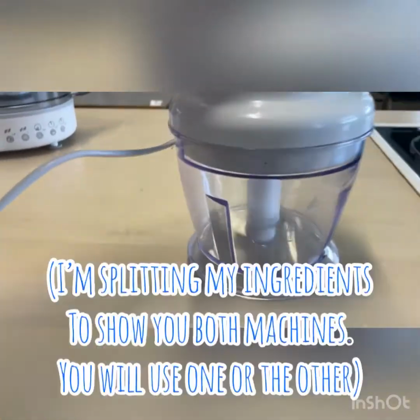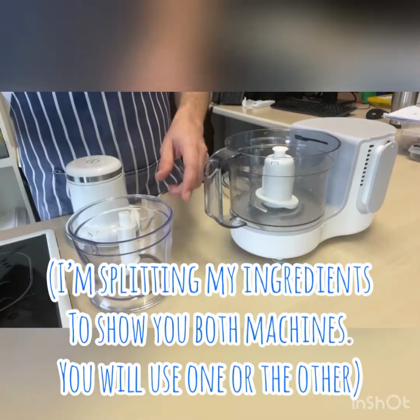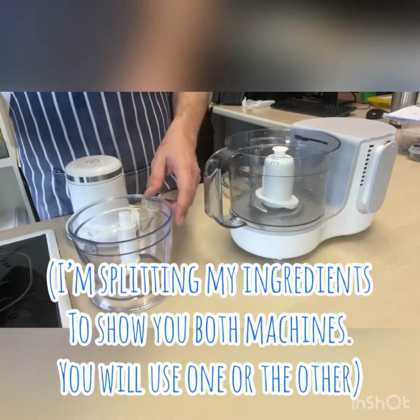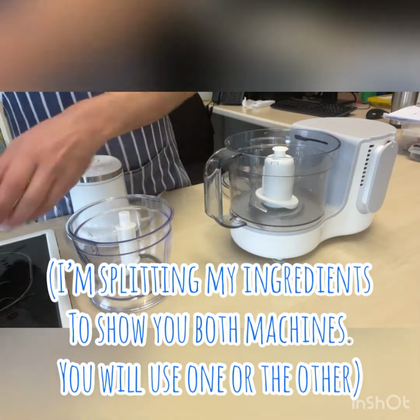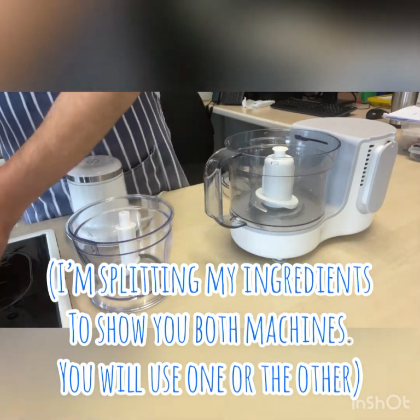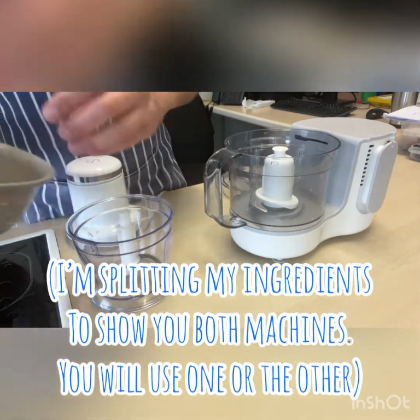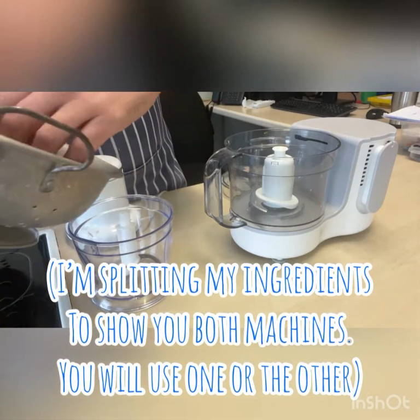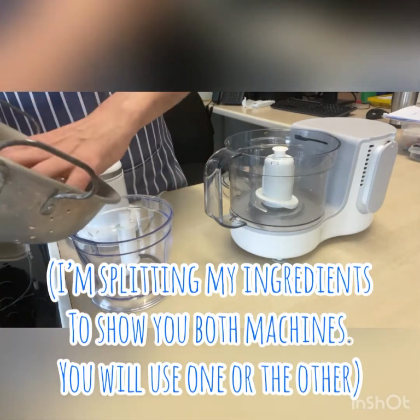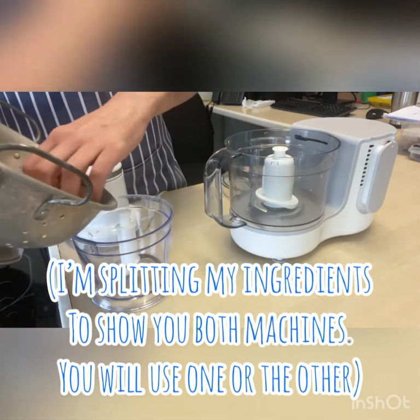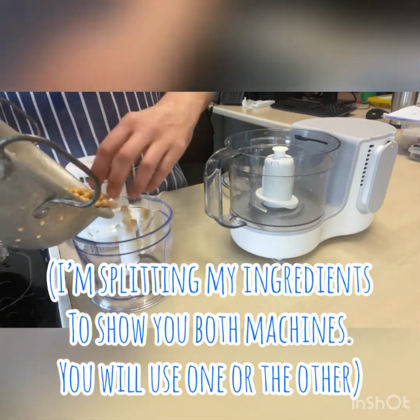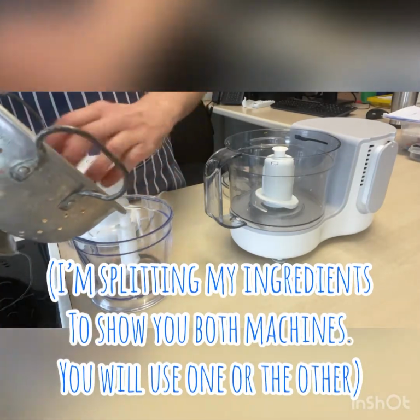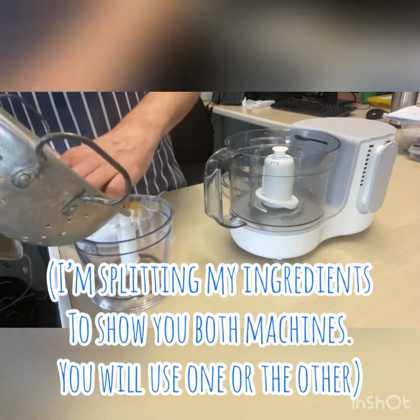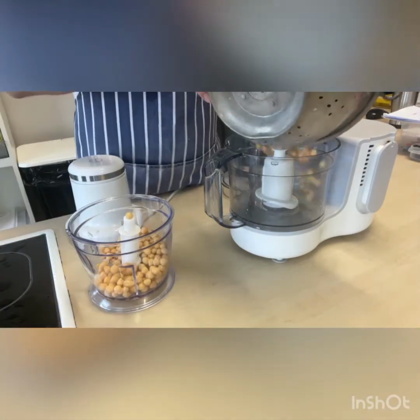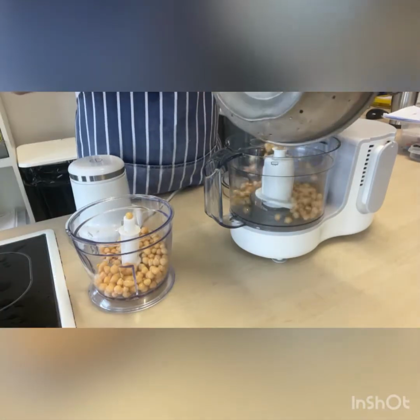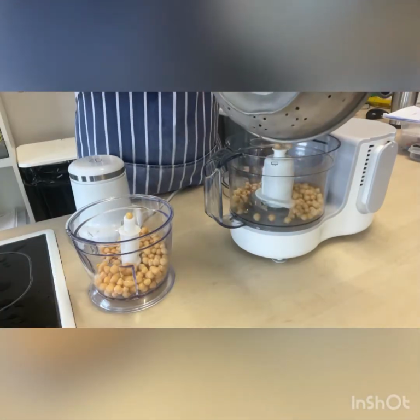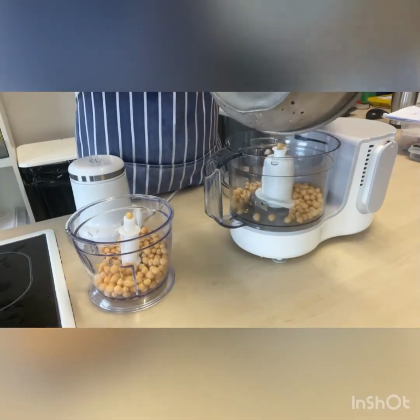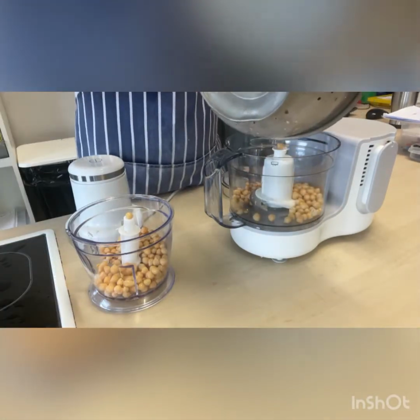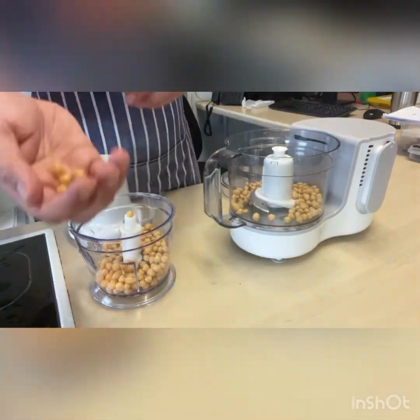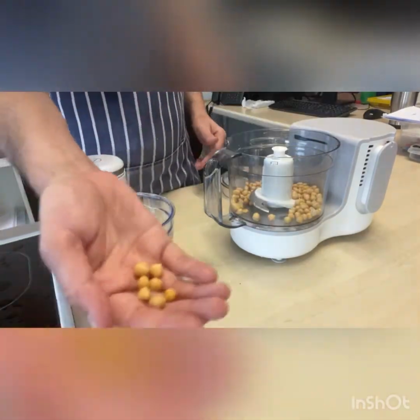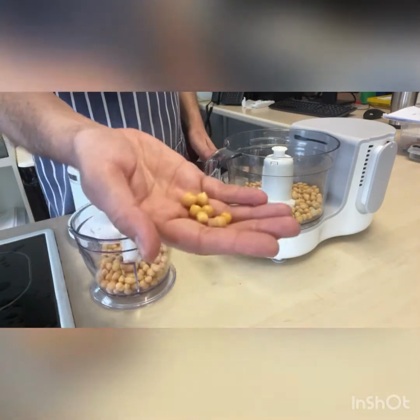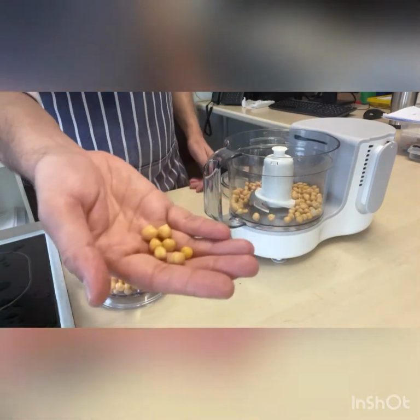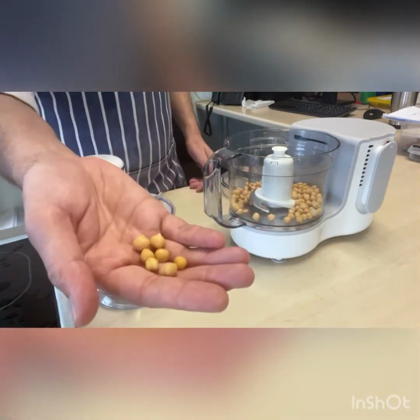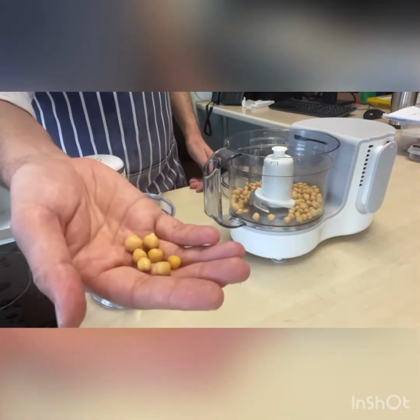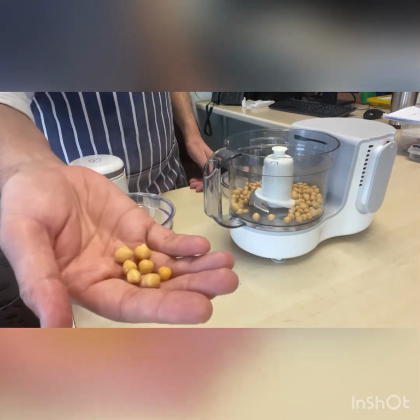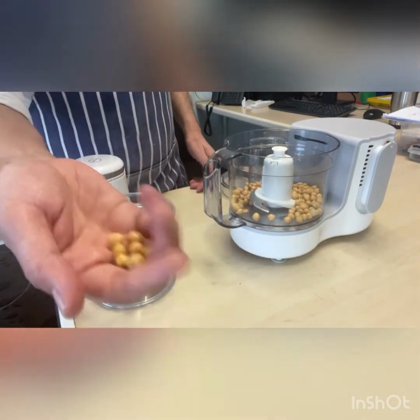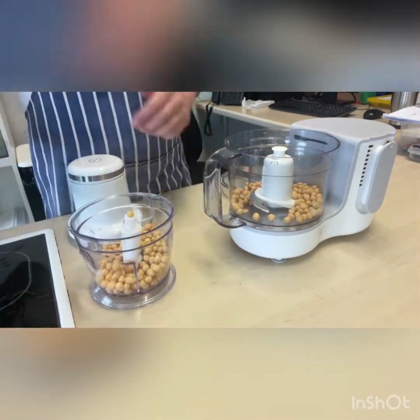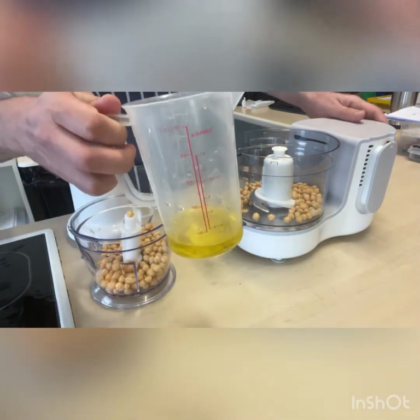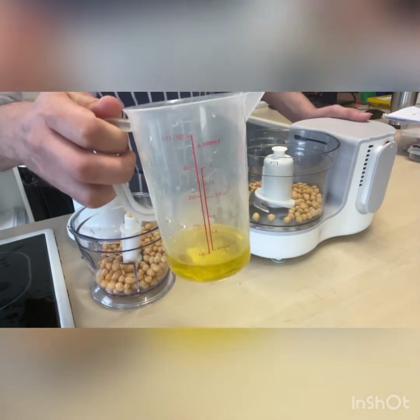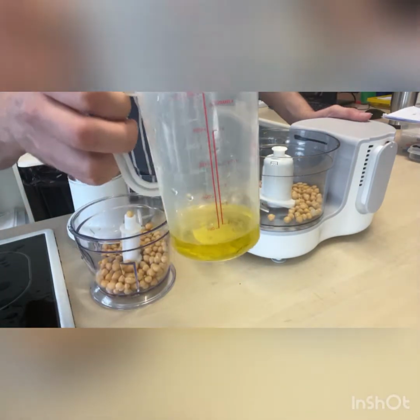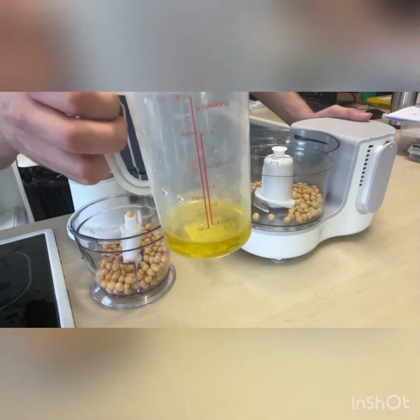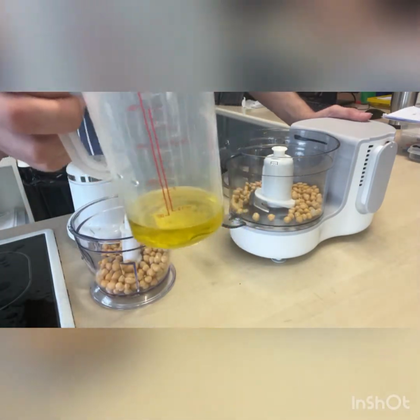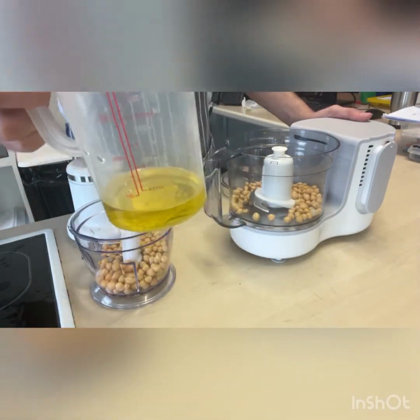I'm going to put in half the chickpeas in one and half in the other. Set just a handful aside to garnish later. And then 60 milliliters of oil.